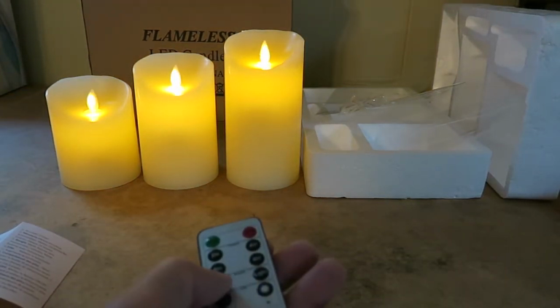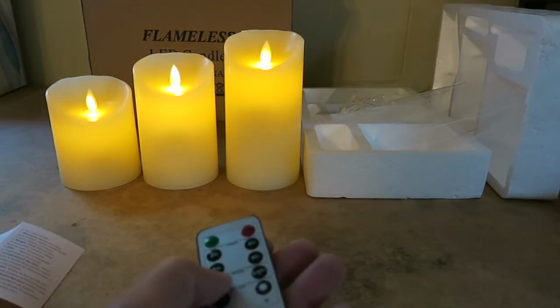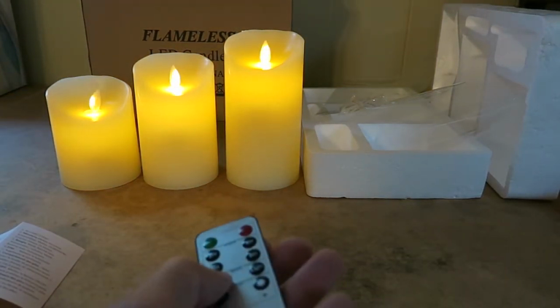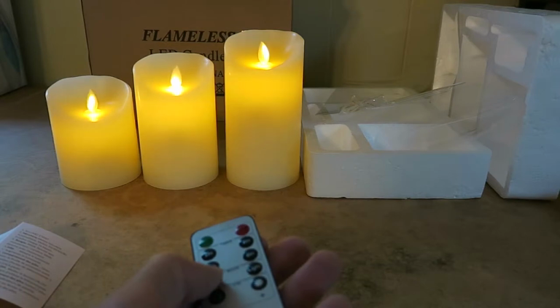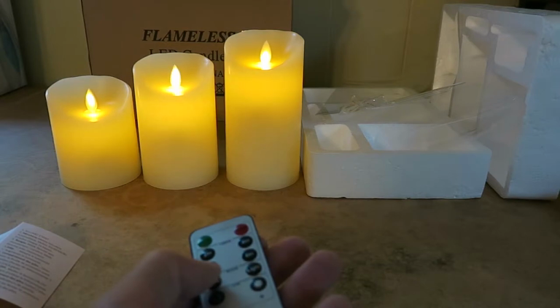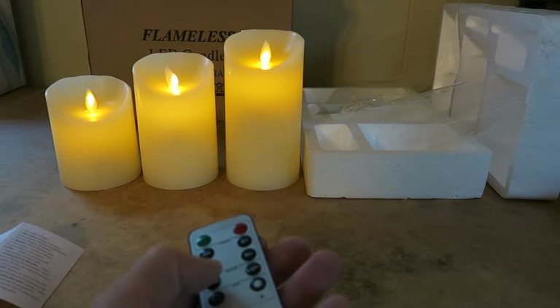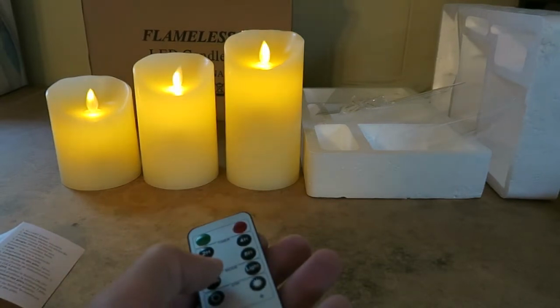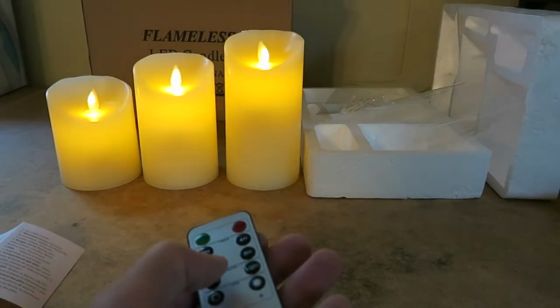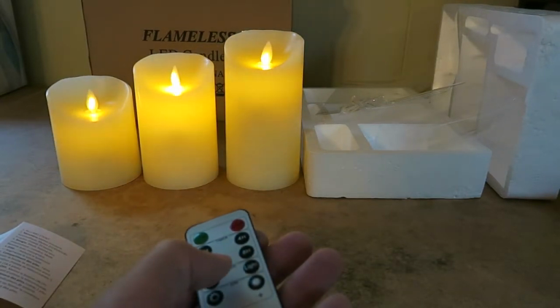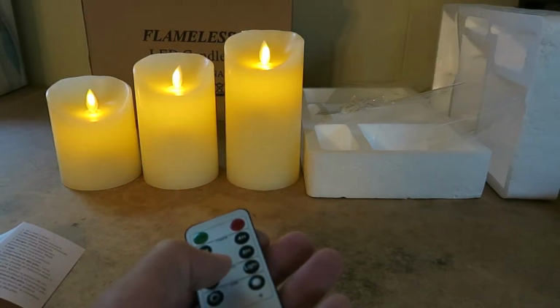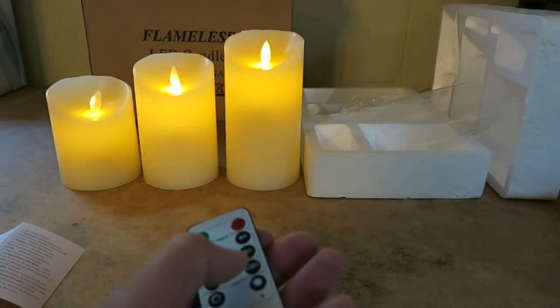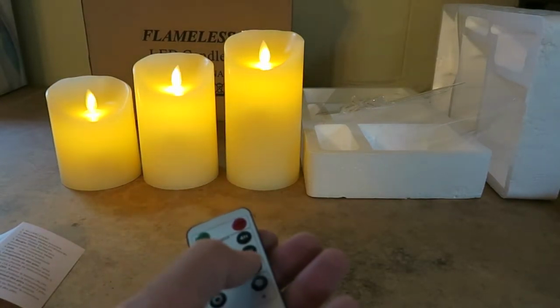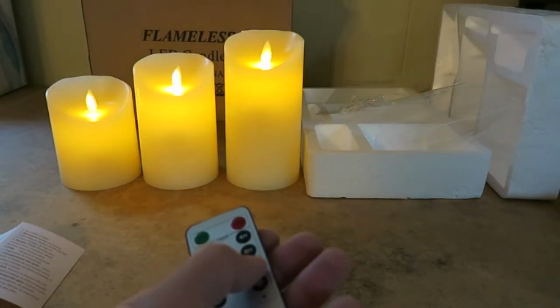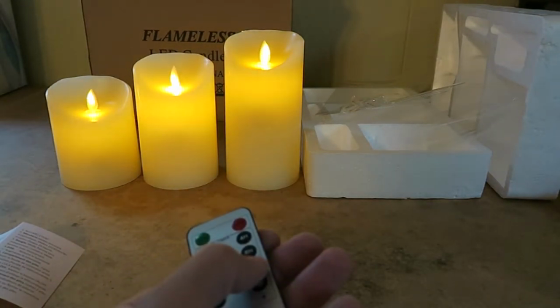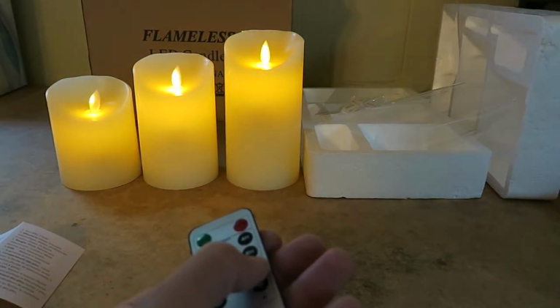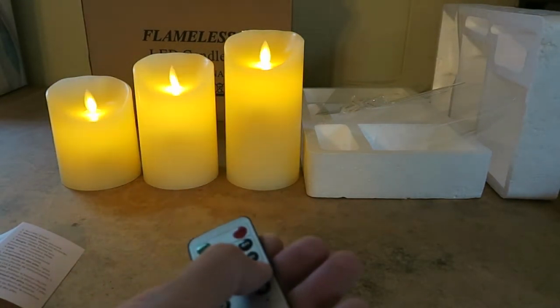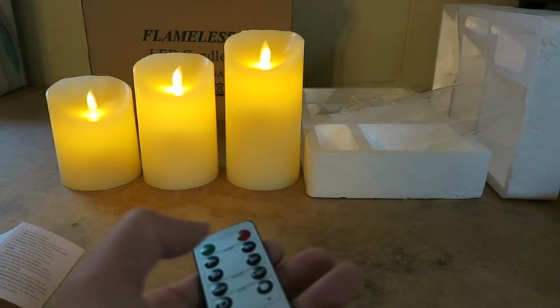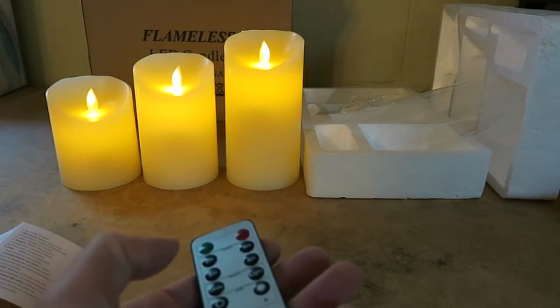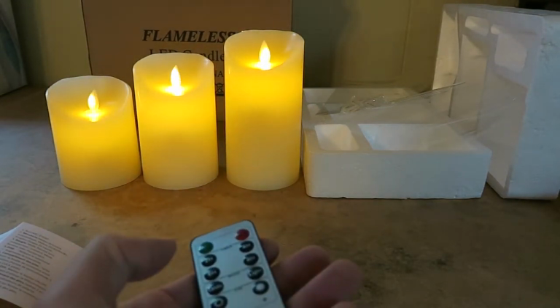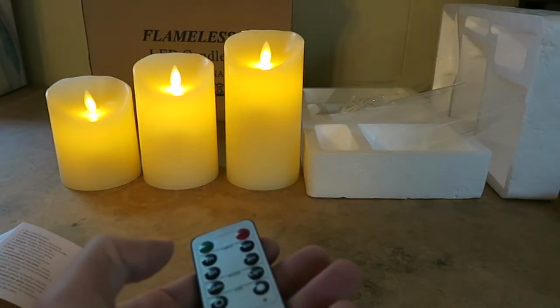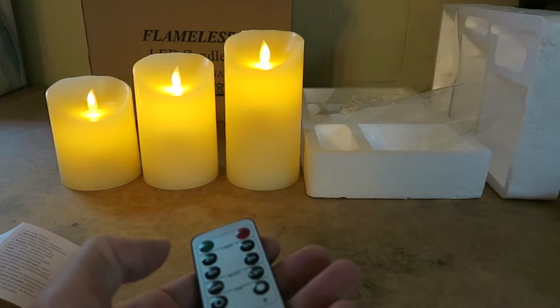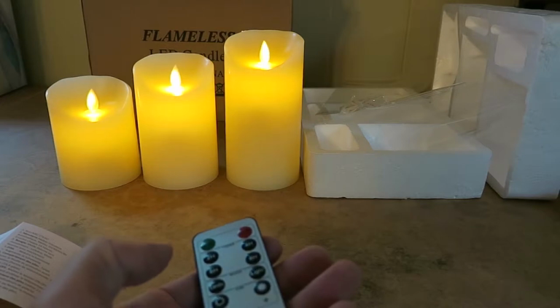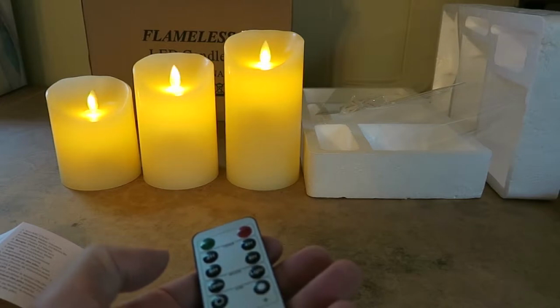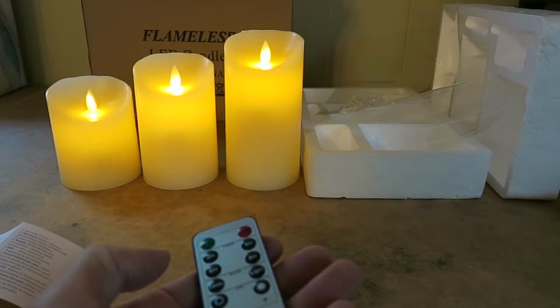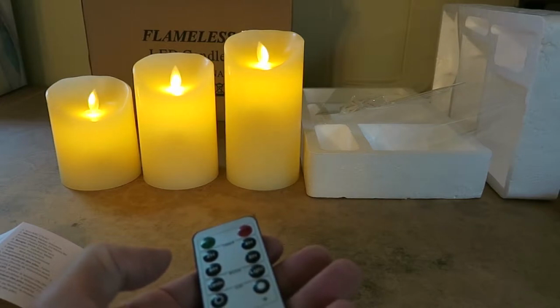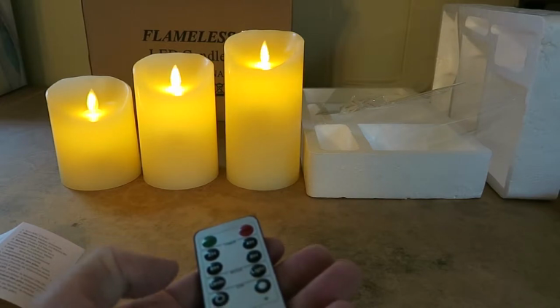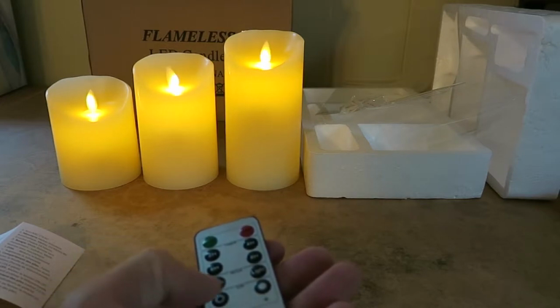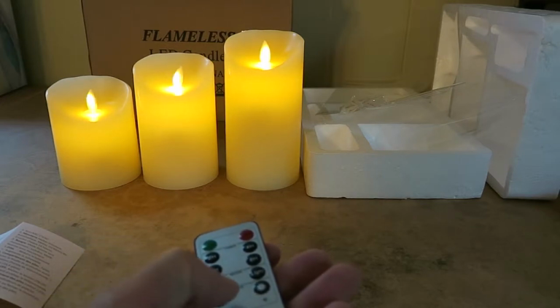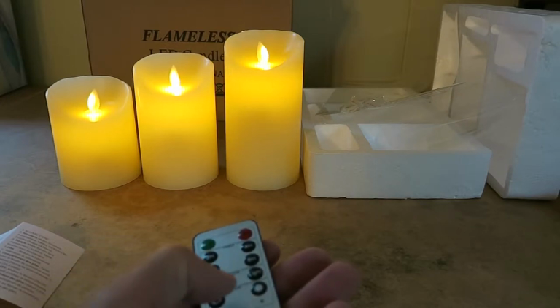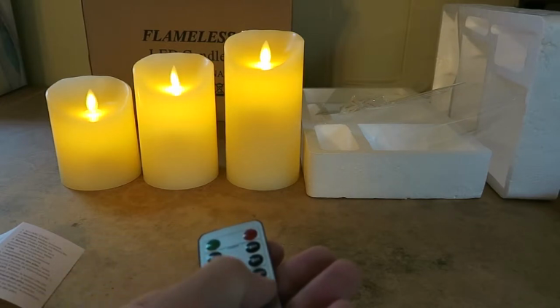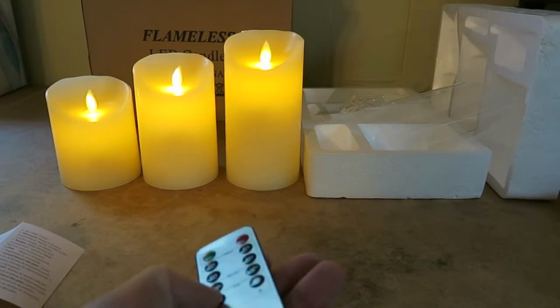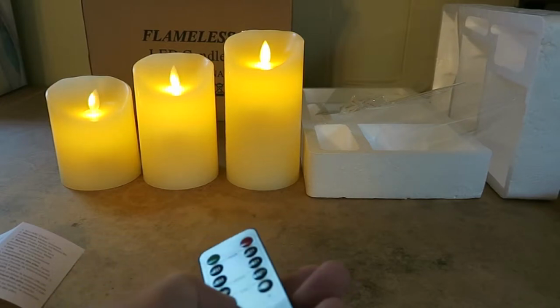If you're going to turn them off for a long period of time, you should turn off the hard stop on the bottom, or even better, take the batteries out. But for day-to-day use, the remote works well.